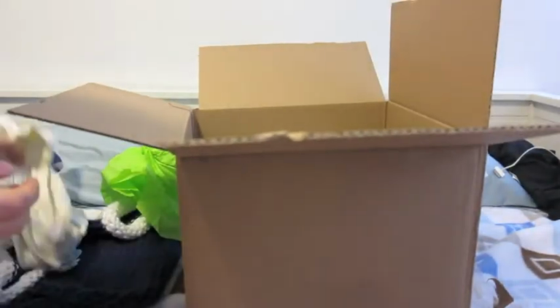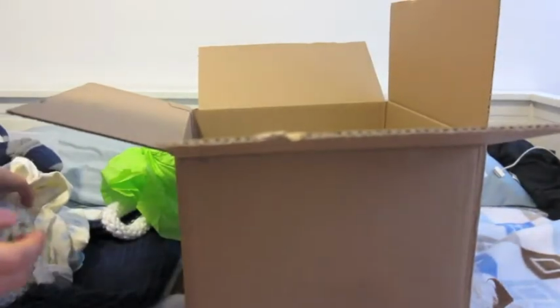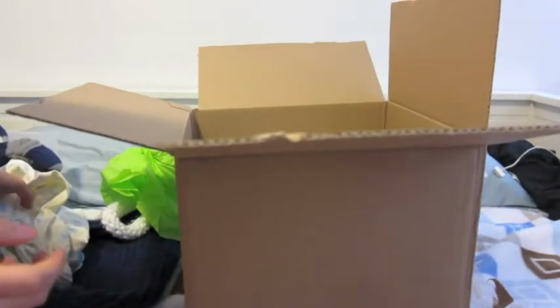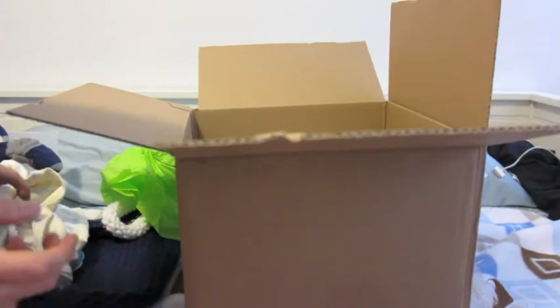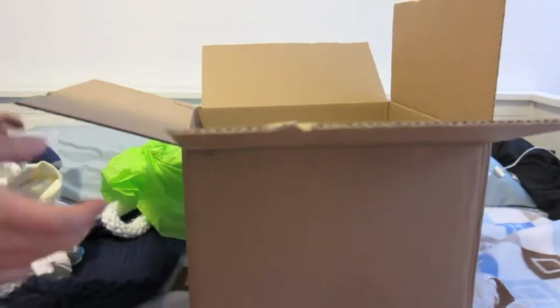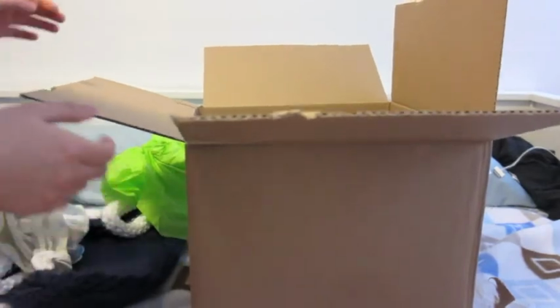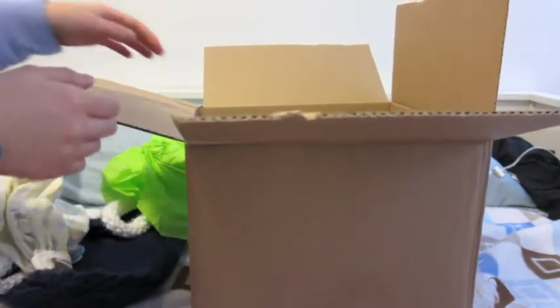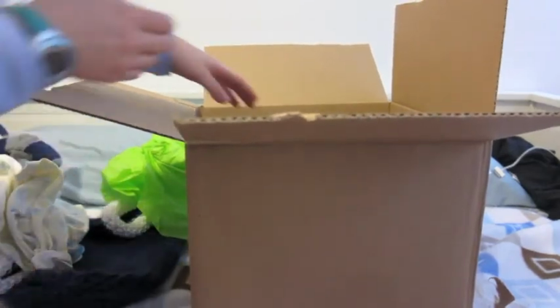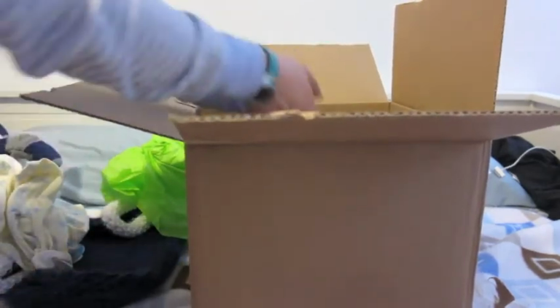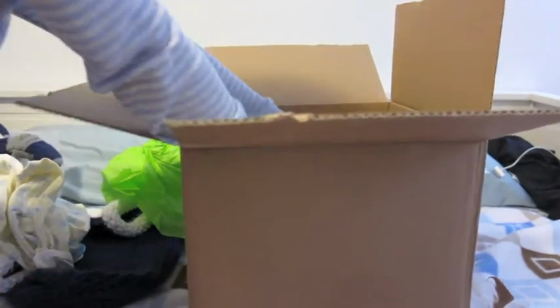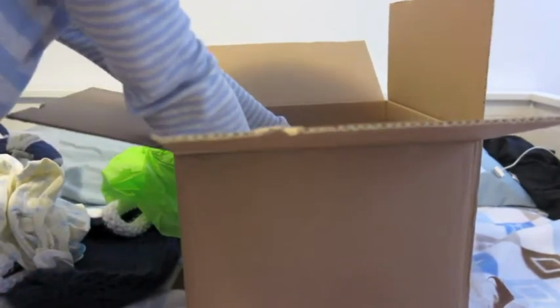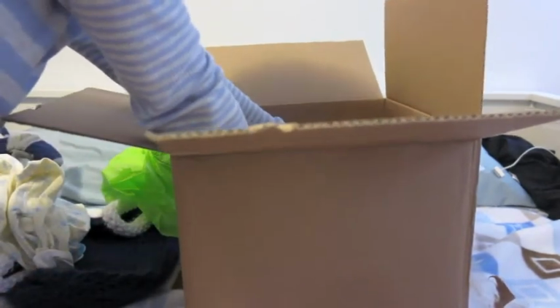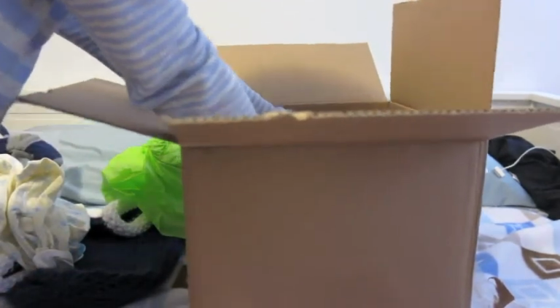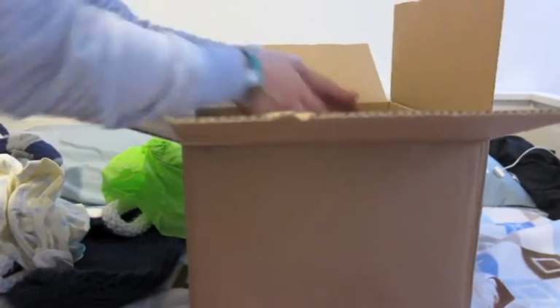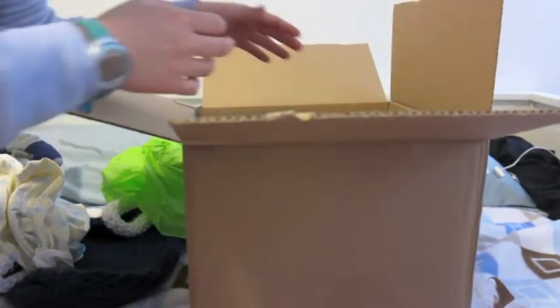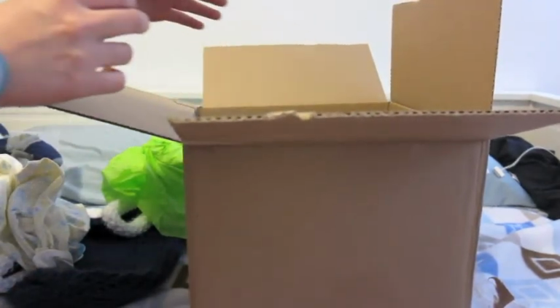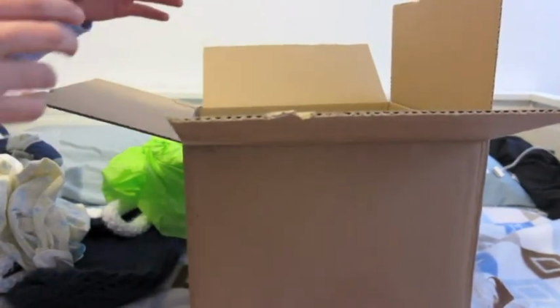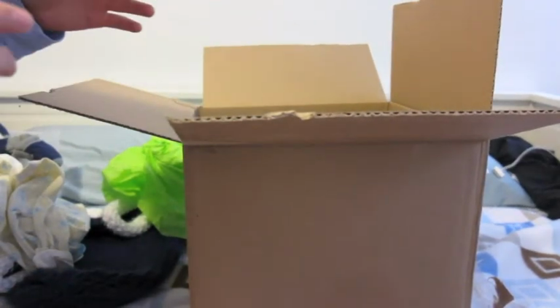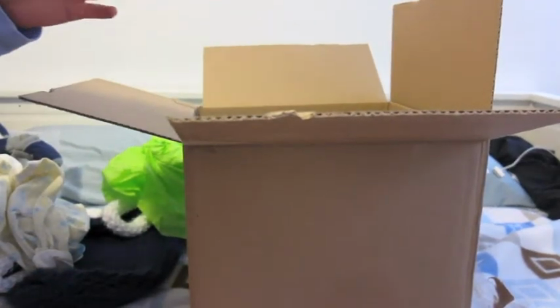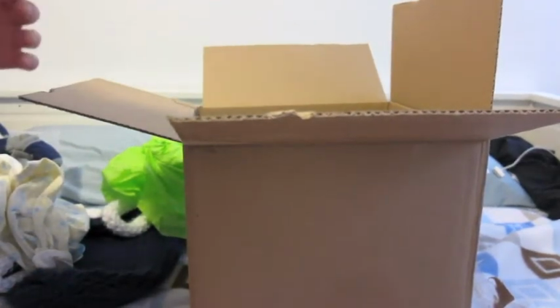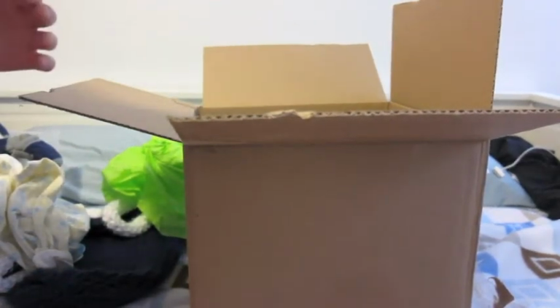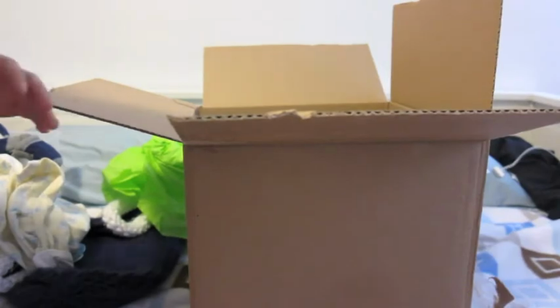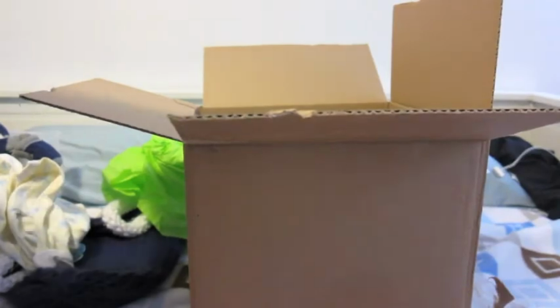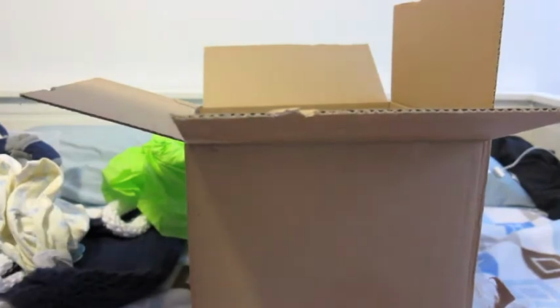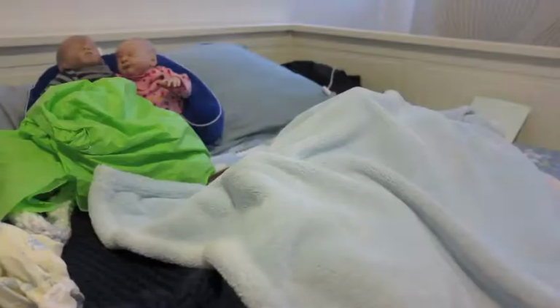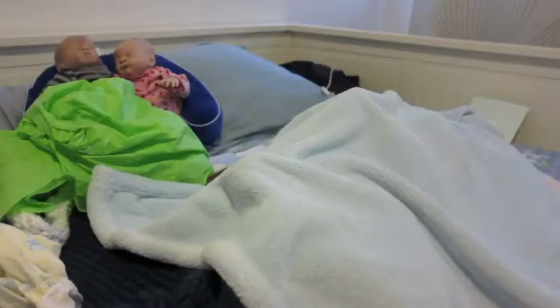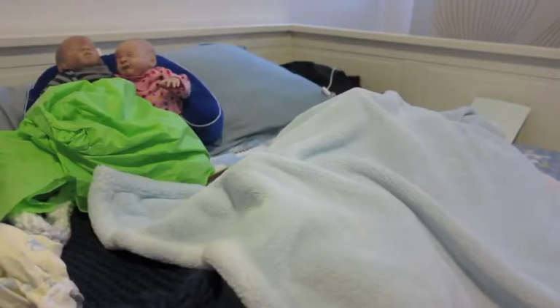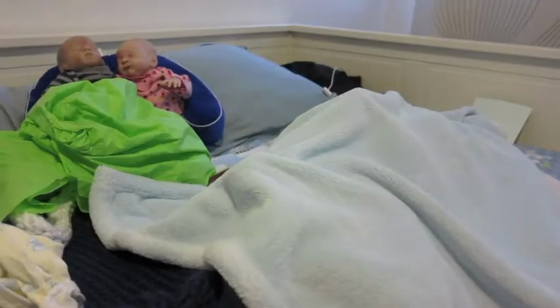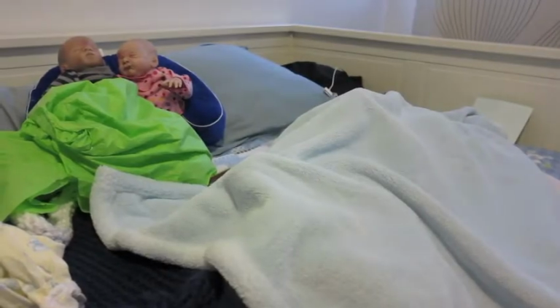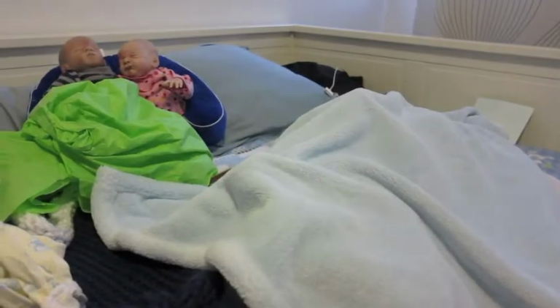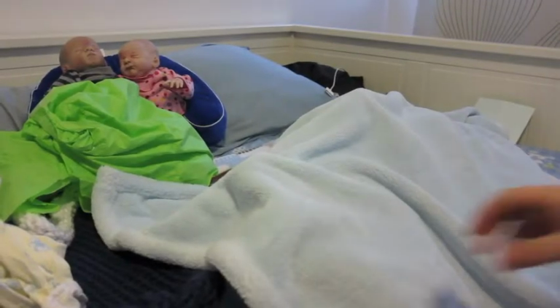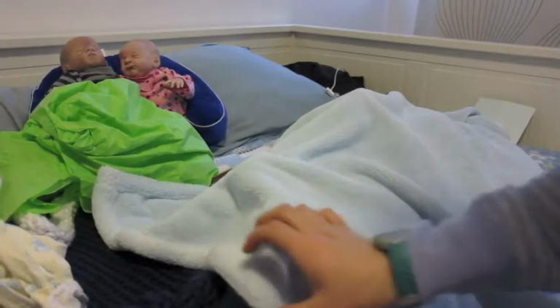Okay, now for the baby. His face is showing, so I'm going to just quickly grab a blanket.